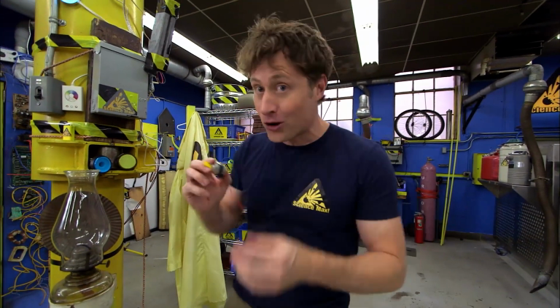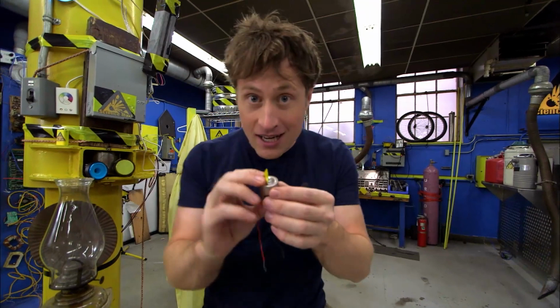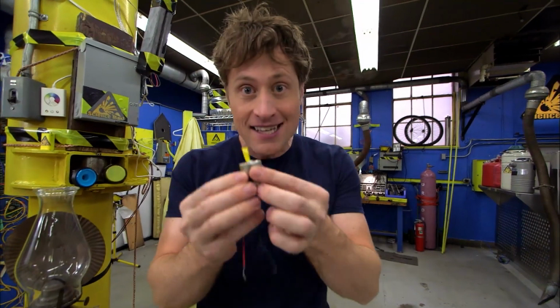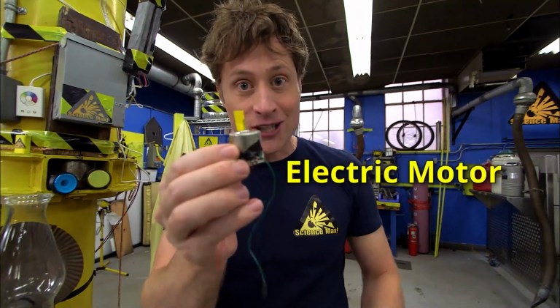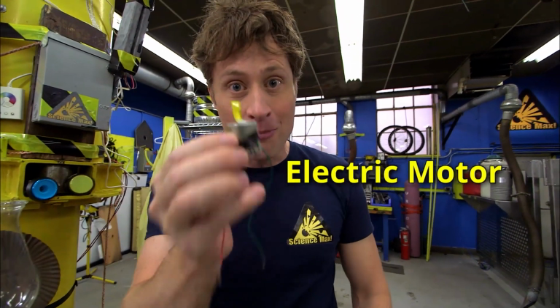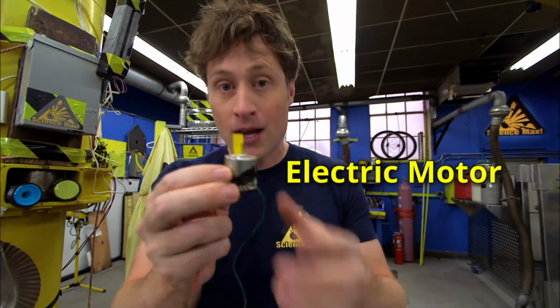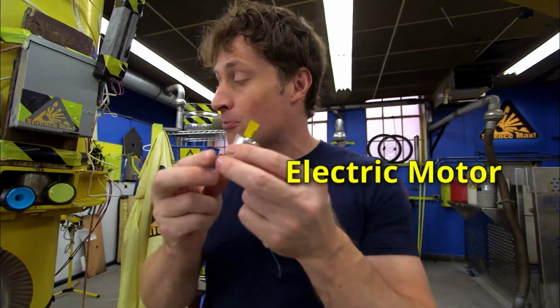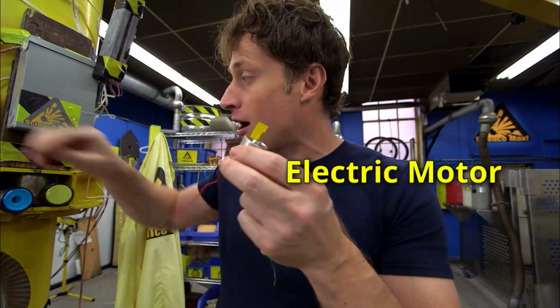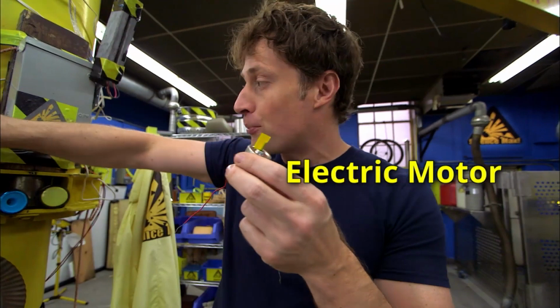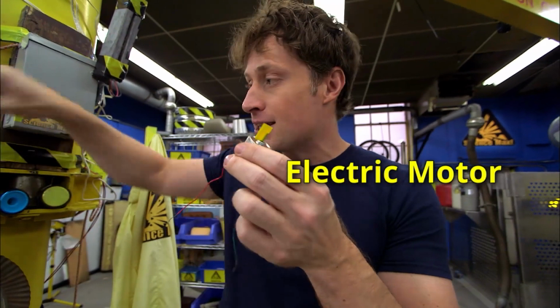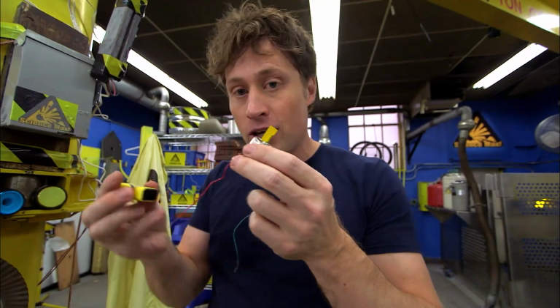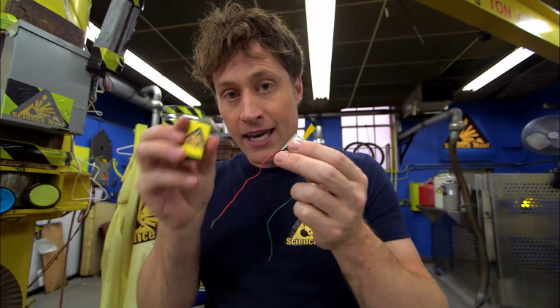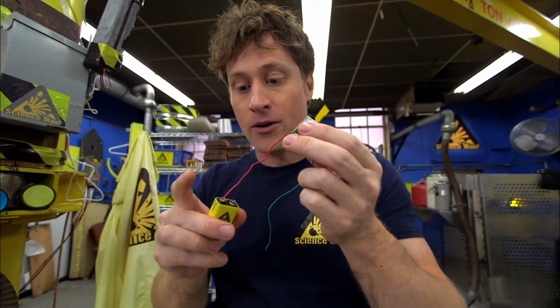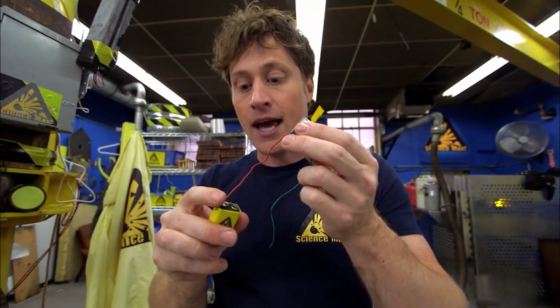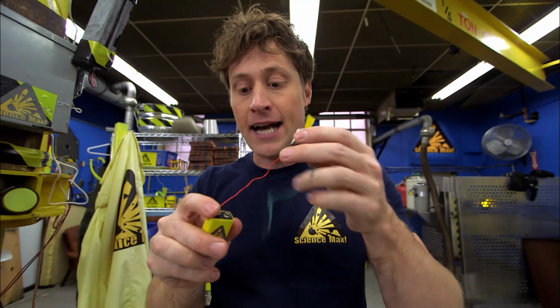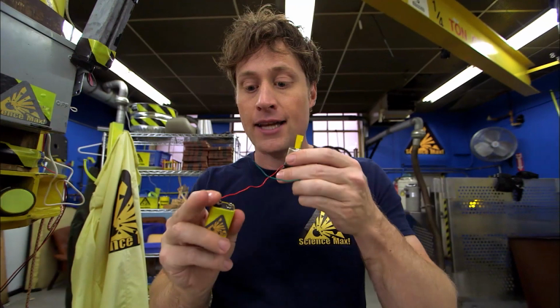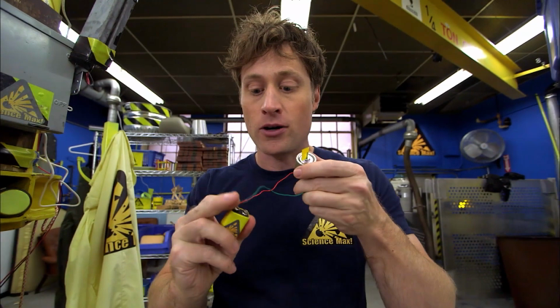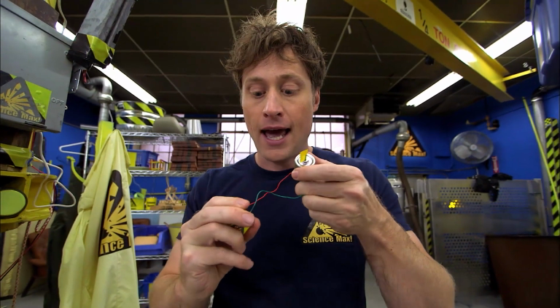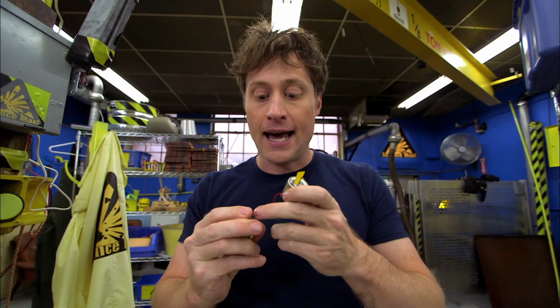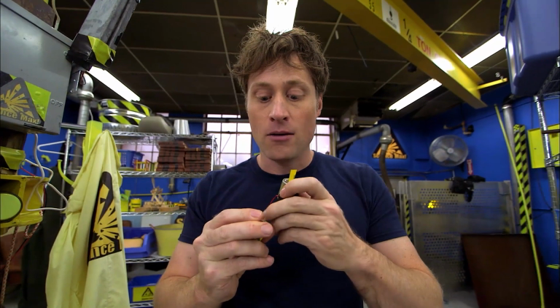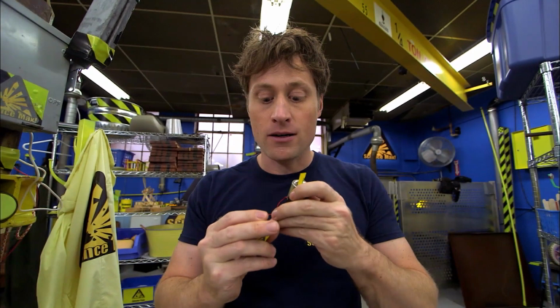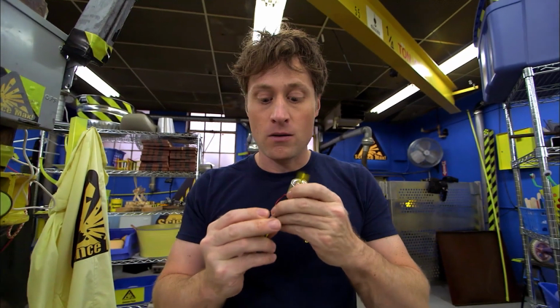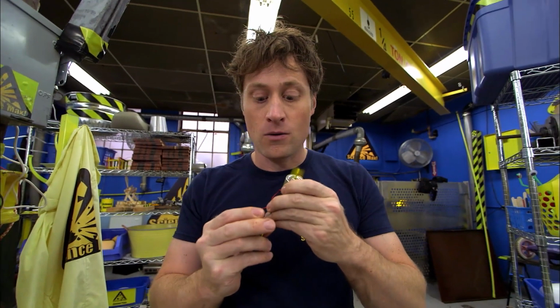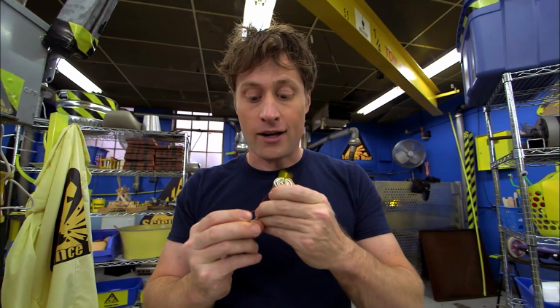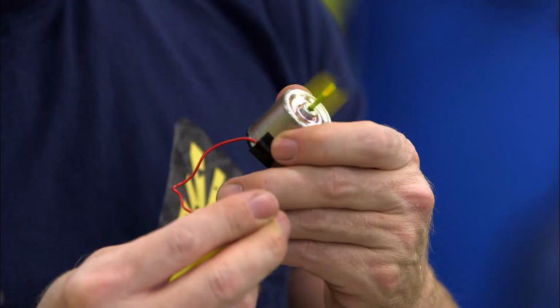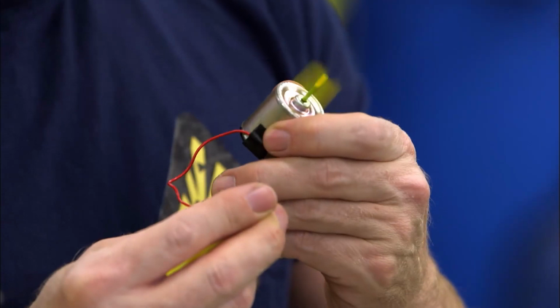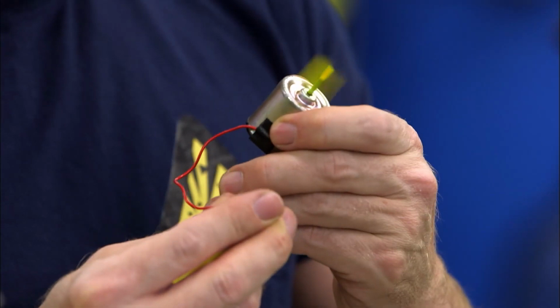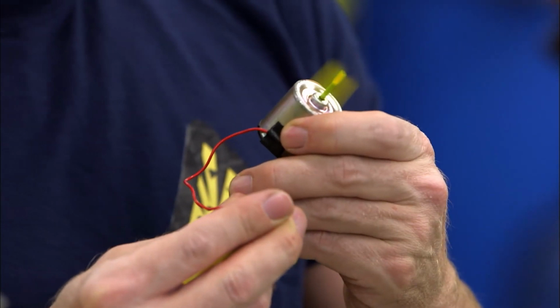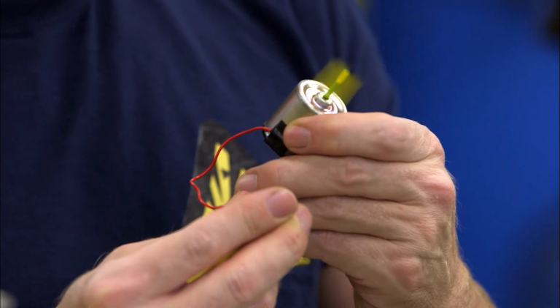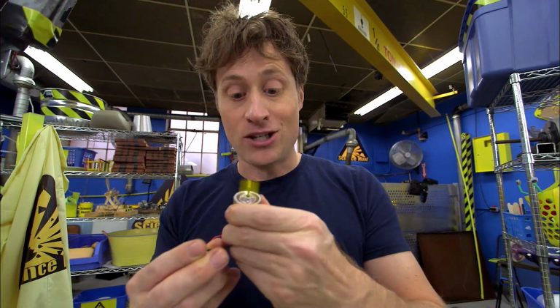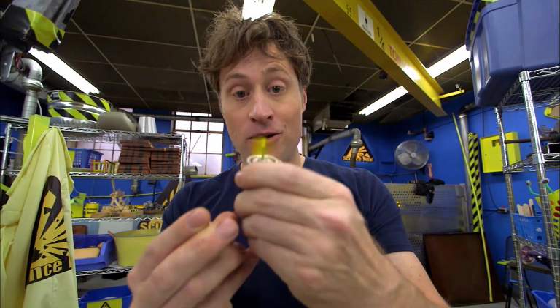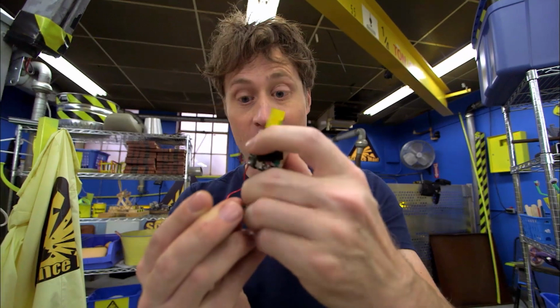All you need is an electric motor. Electric motors are pretty simple. All you do is get a battery and attach it to the electric motor, and that makes it work. There we go — attached to the battery, it spins.